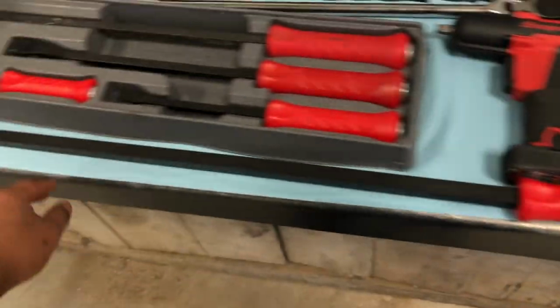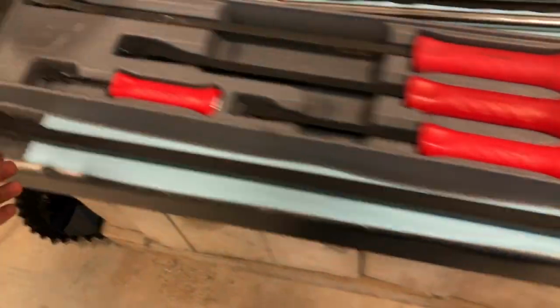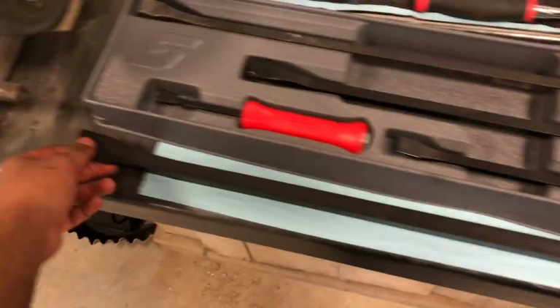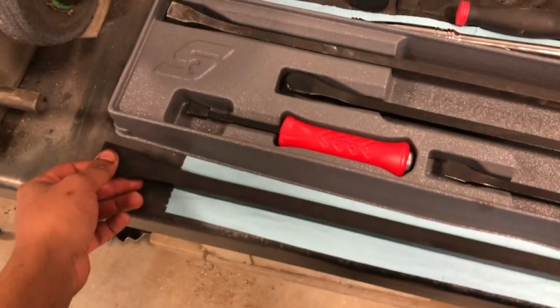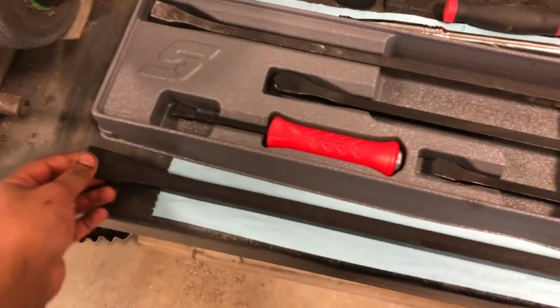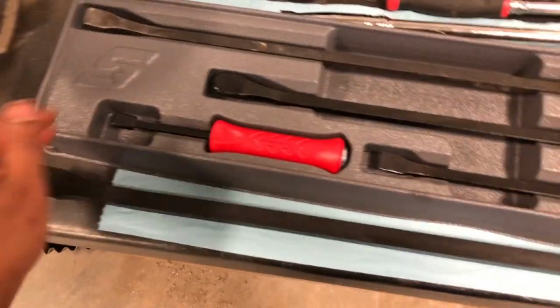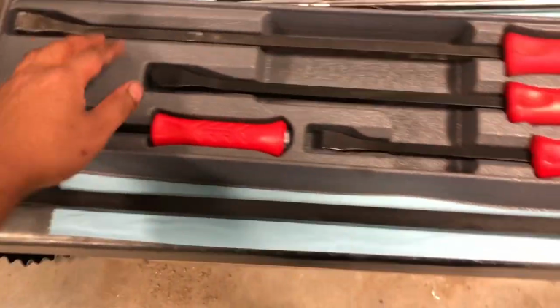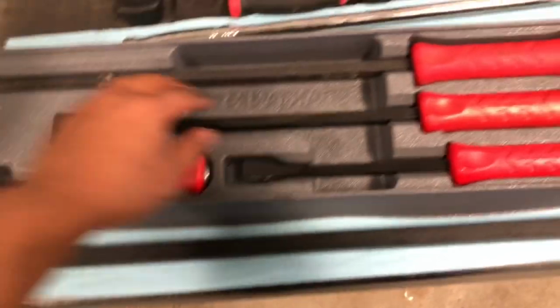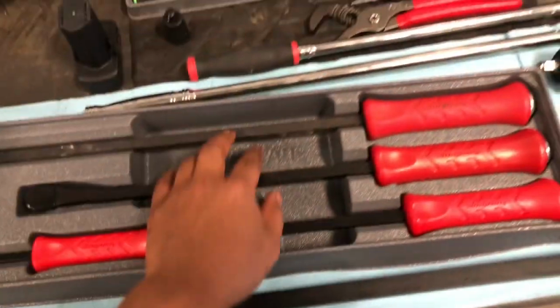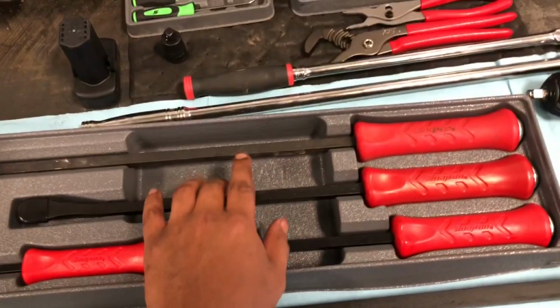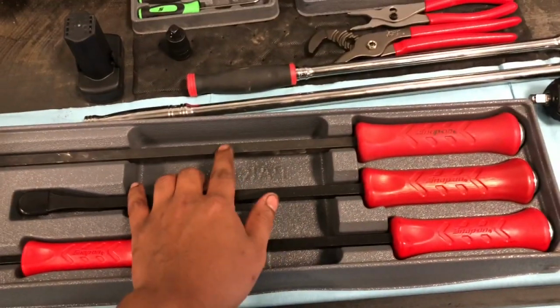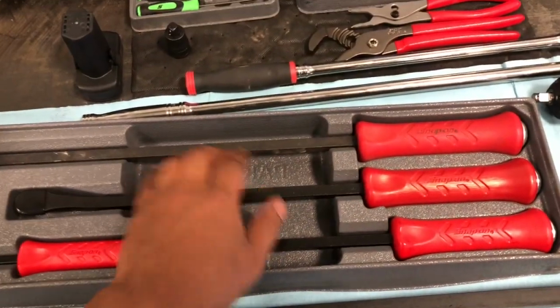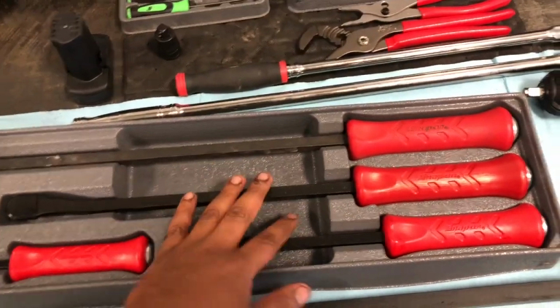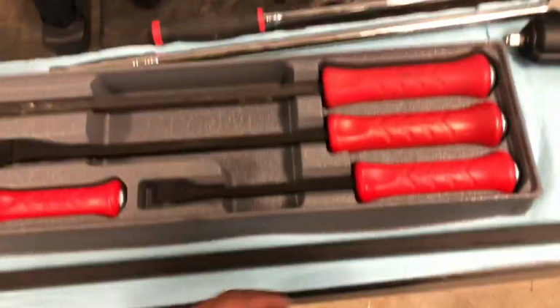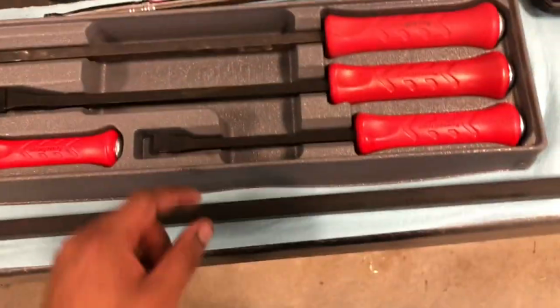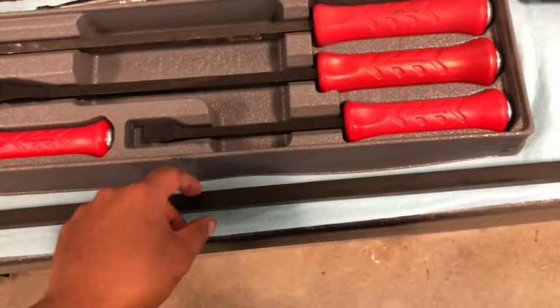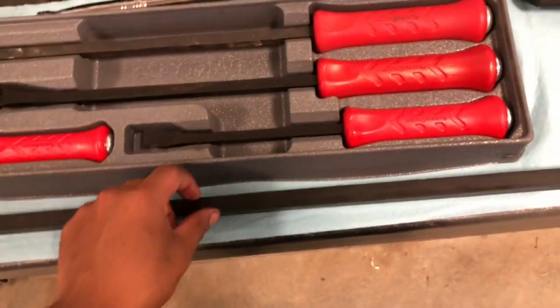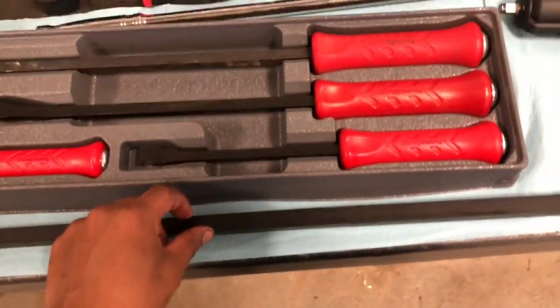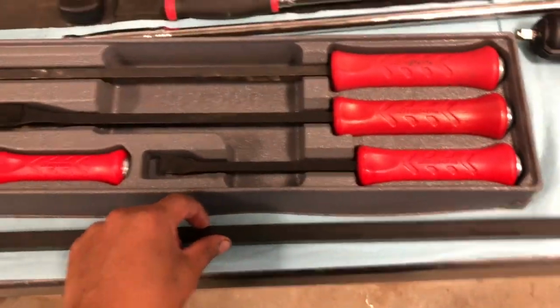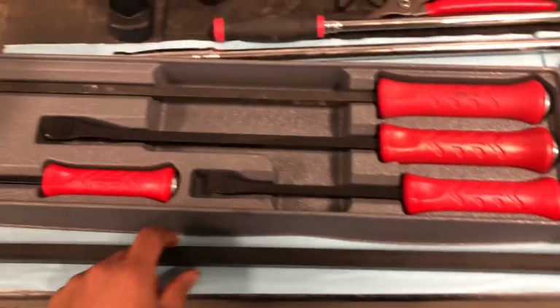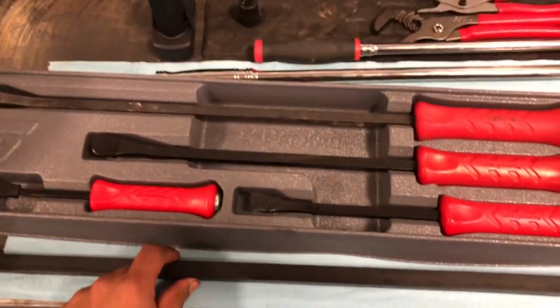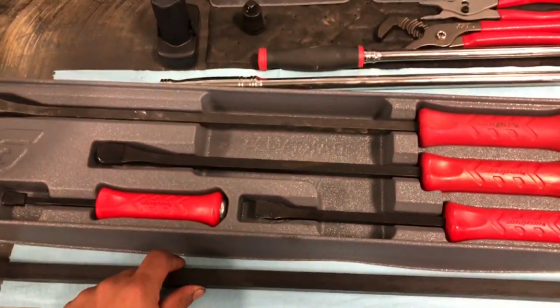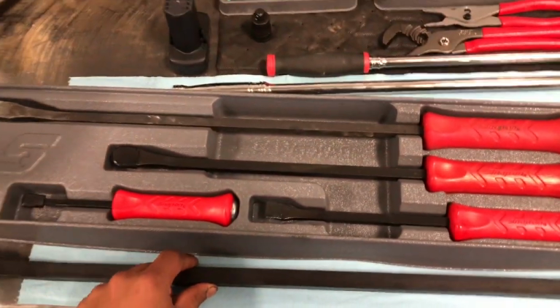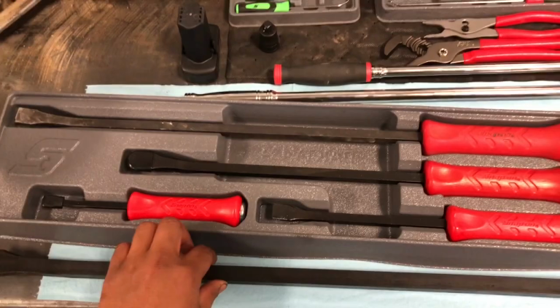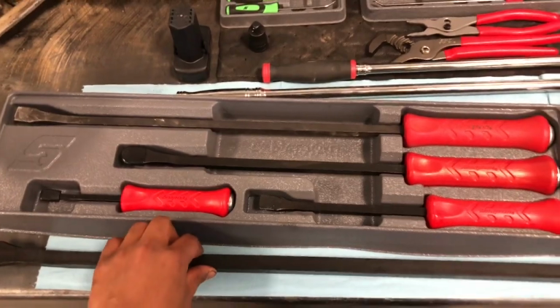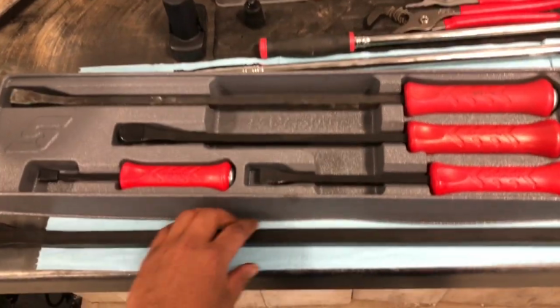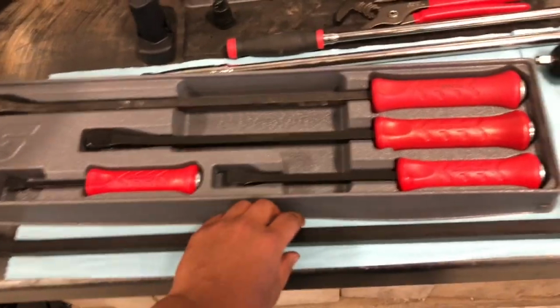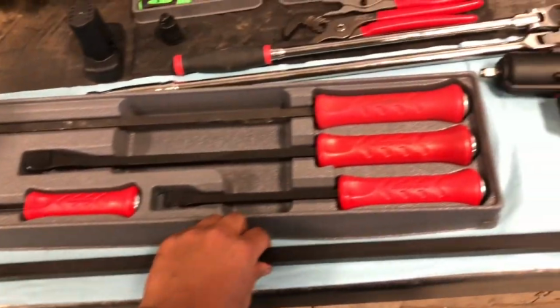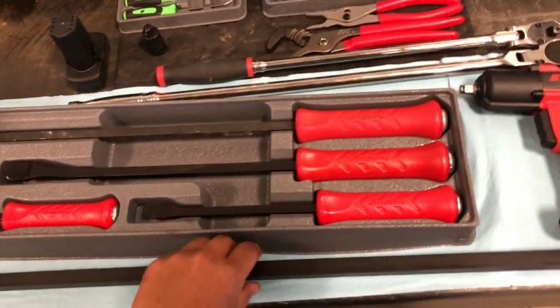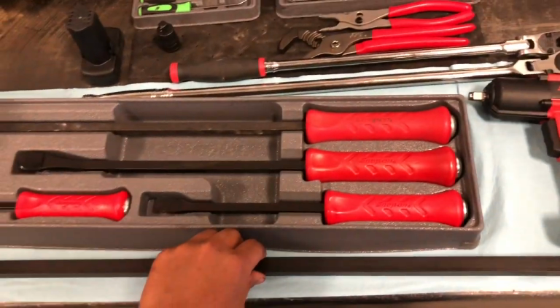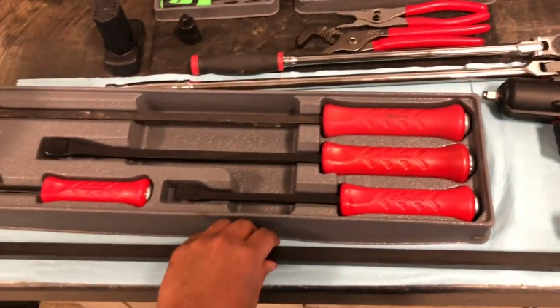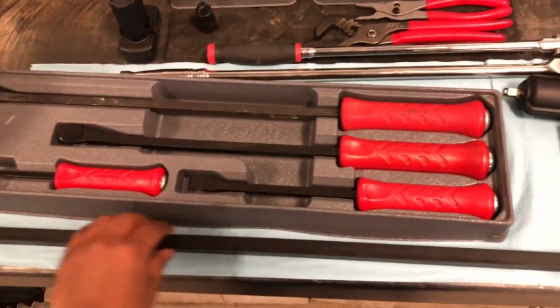These pry bars are pretty sweet. I've used this one quite a bit. I haven't used the big one. Those are pretty sweet — I think those were about 370 bucks.